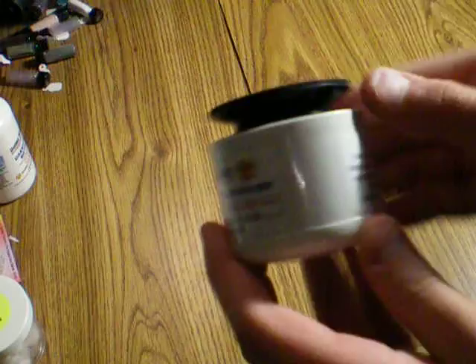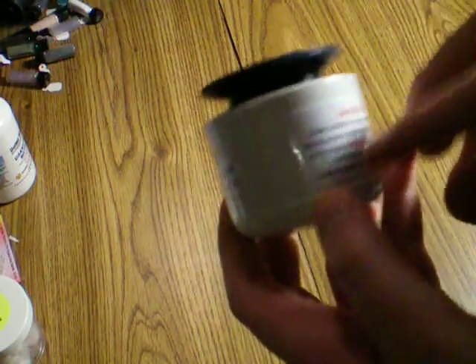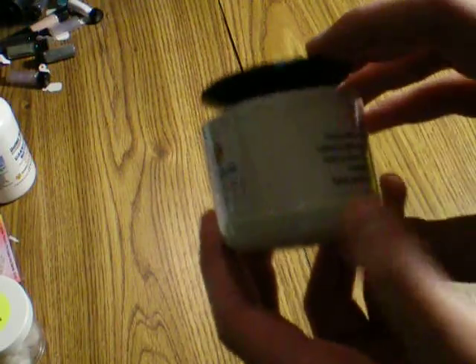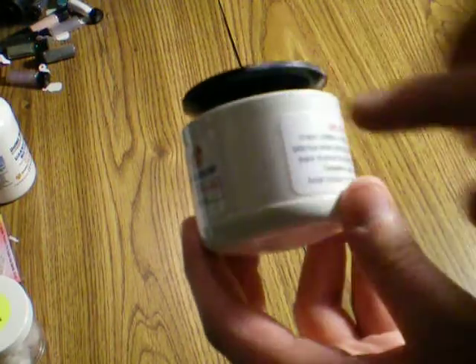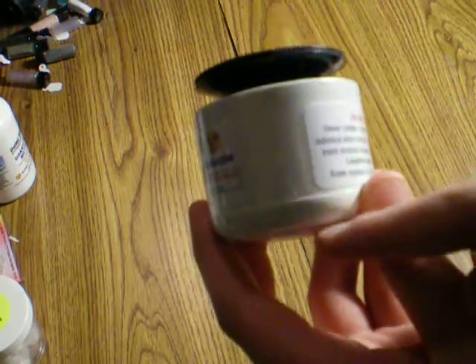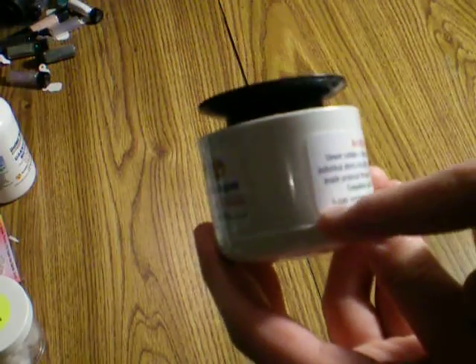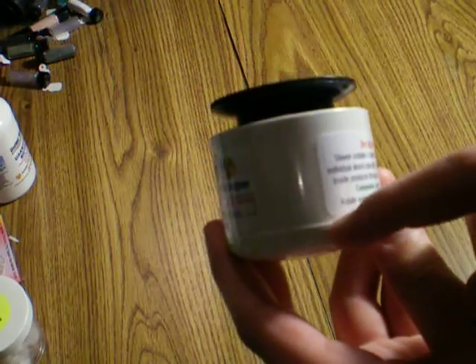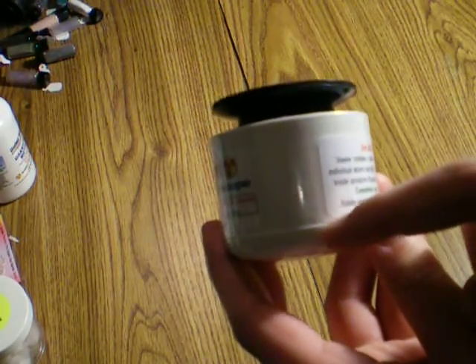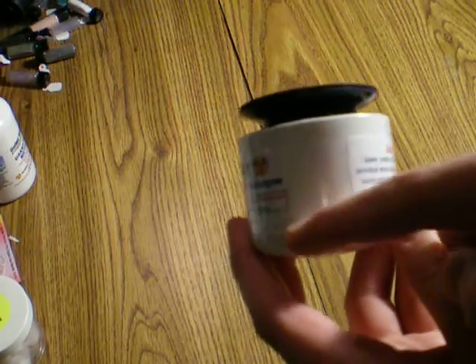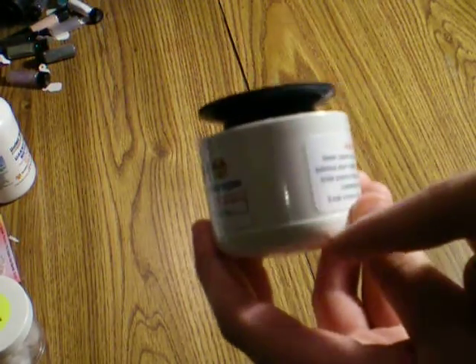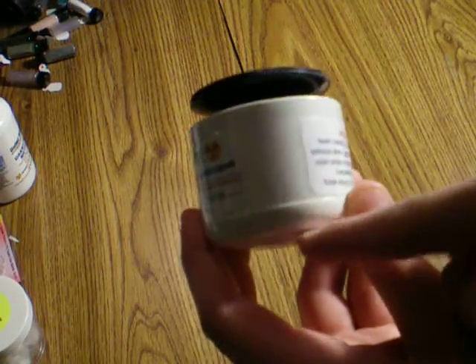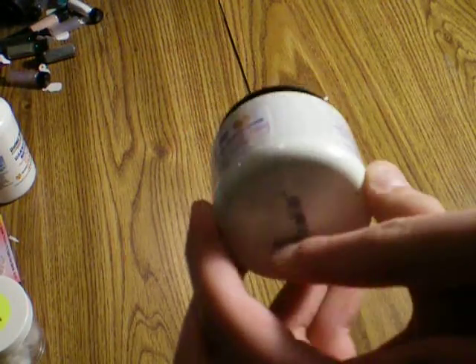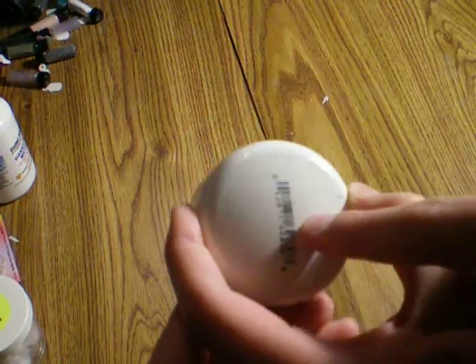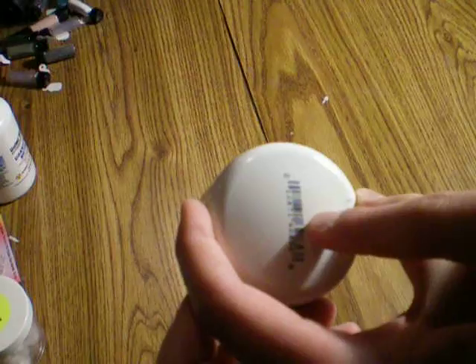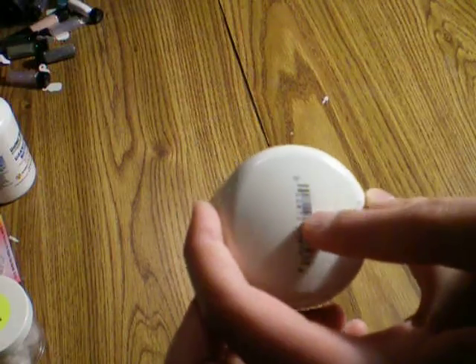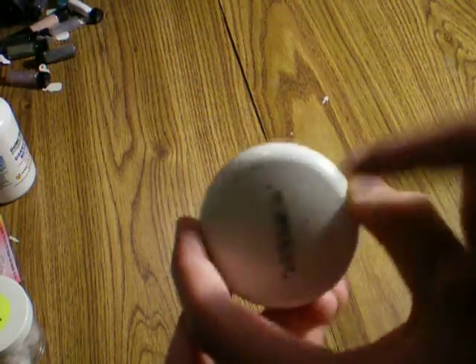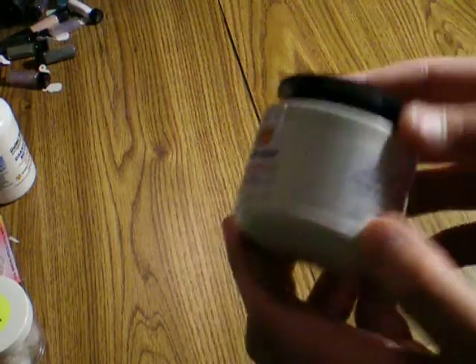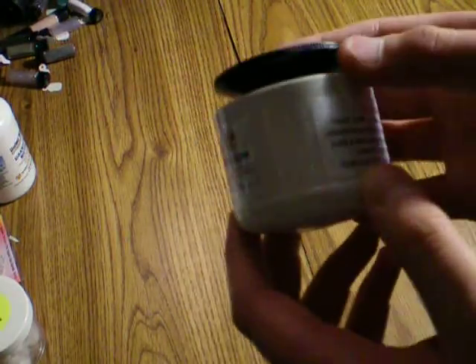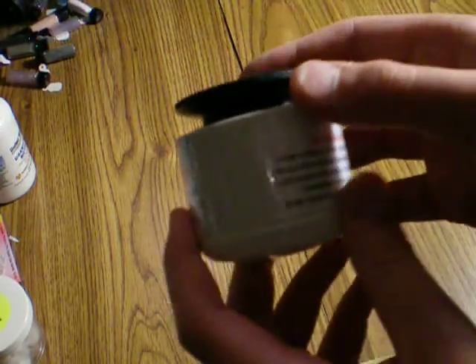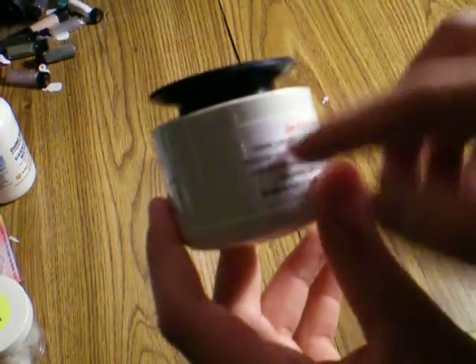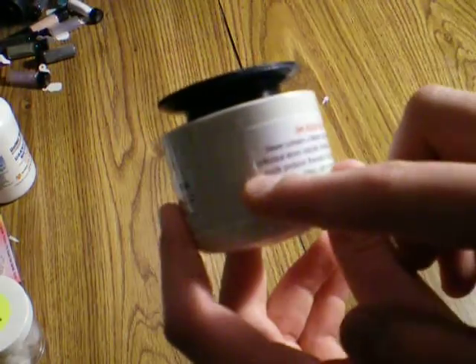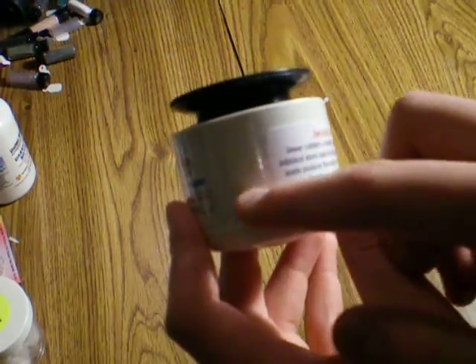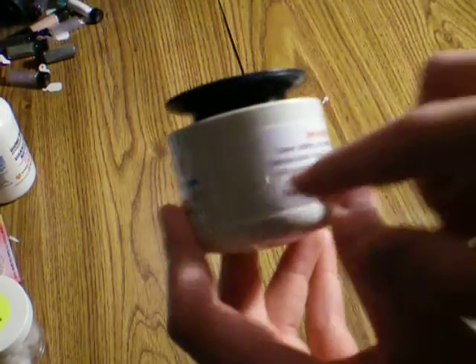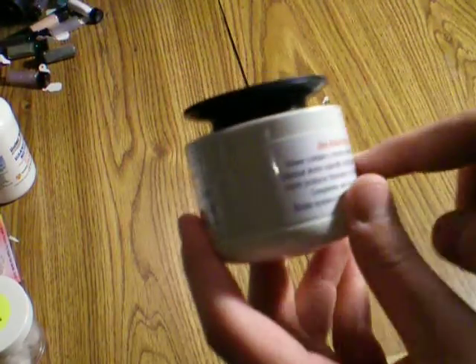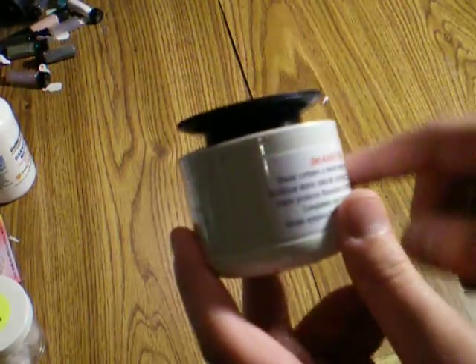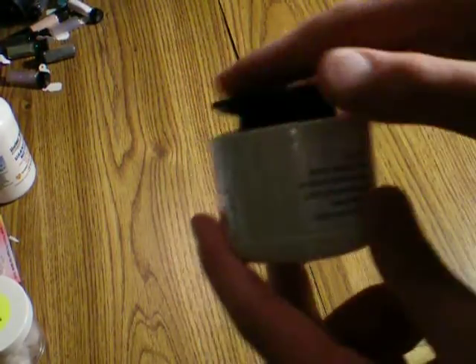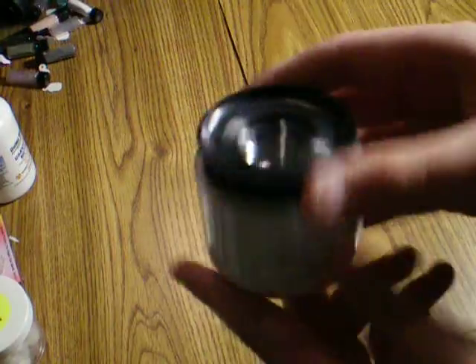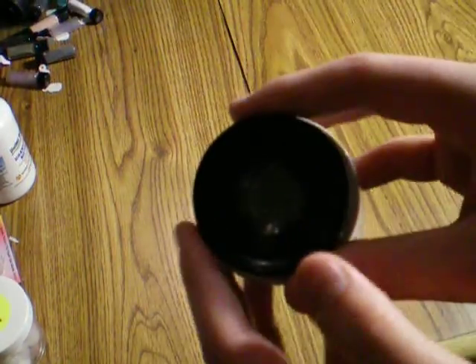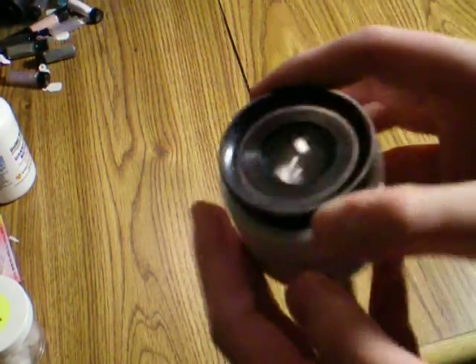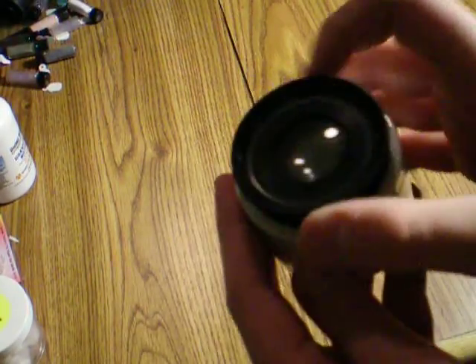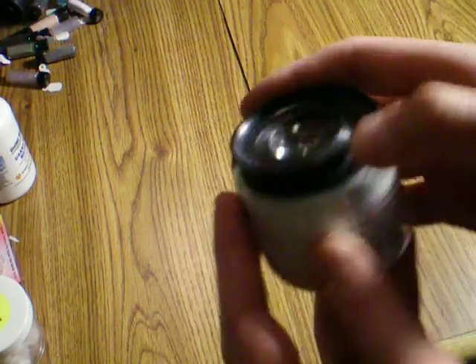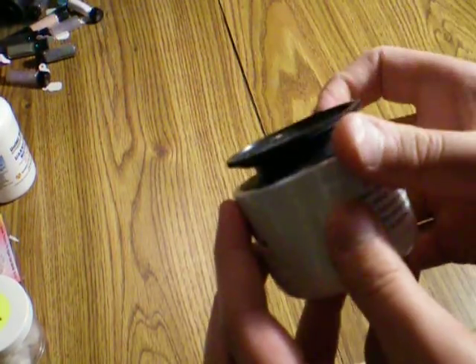What it has is a radioactive source at the bottom — I don't know what it is — and a zinc sulfide screen, and then a magnifier which you can adjust.